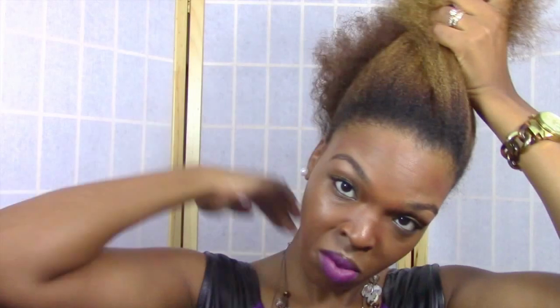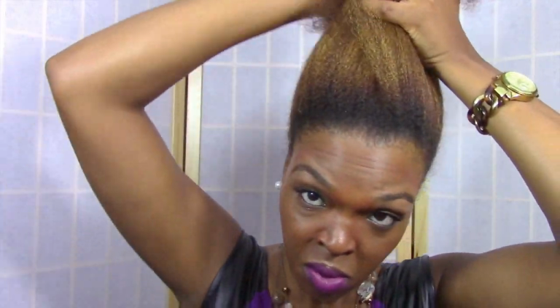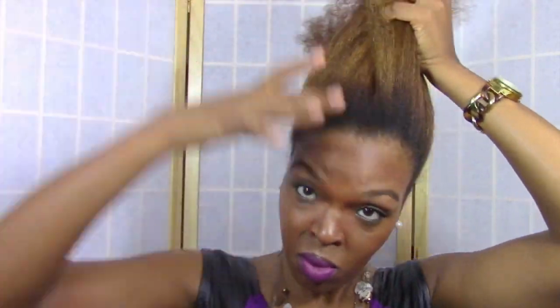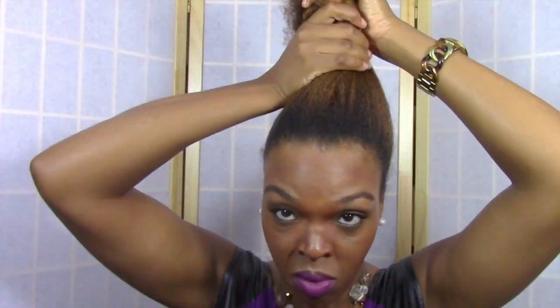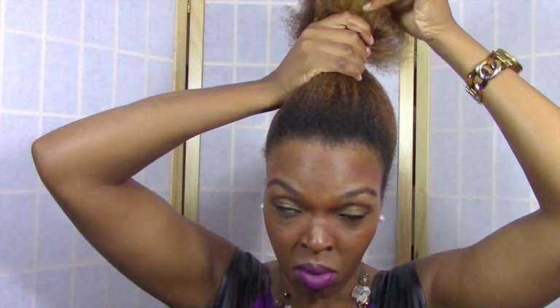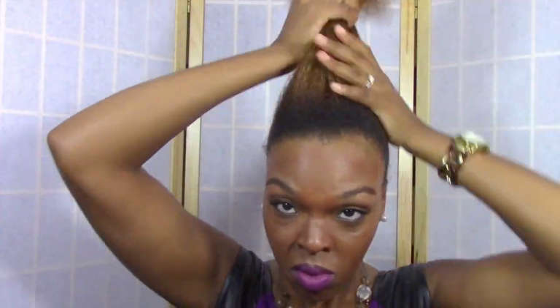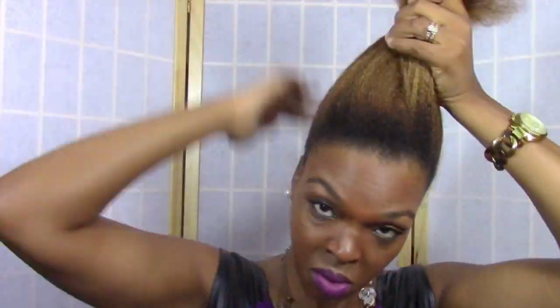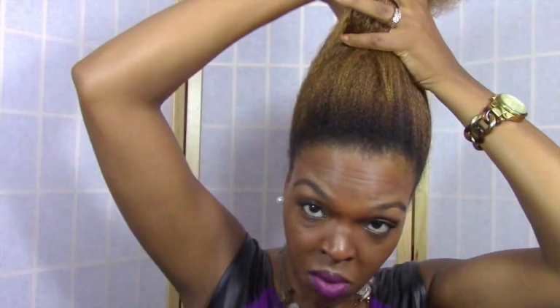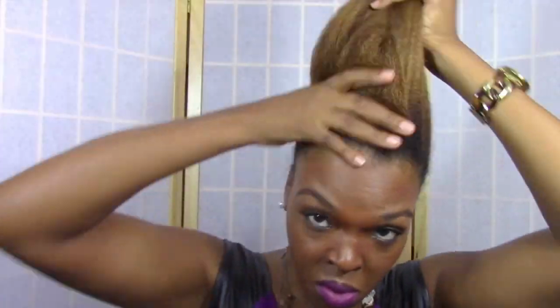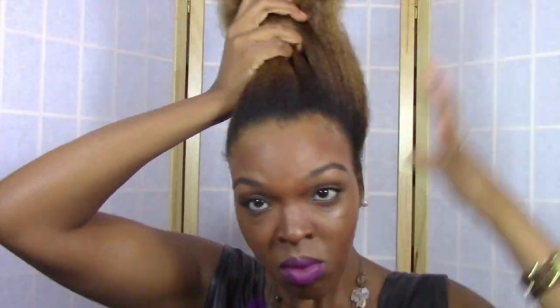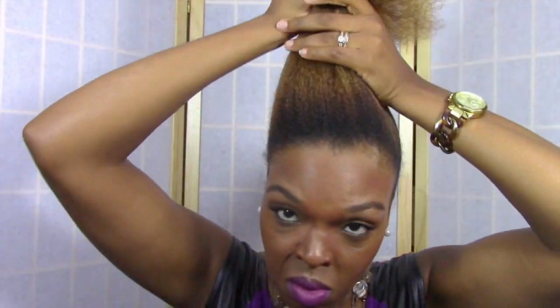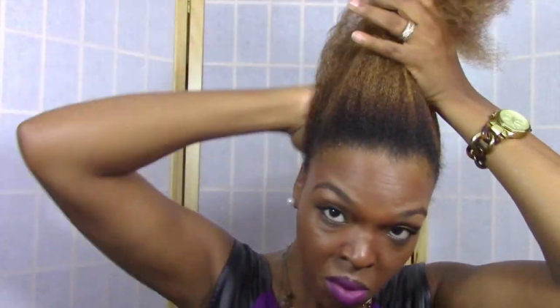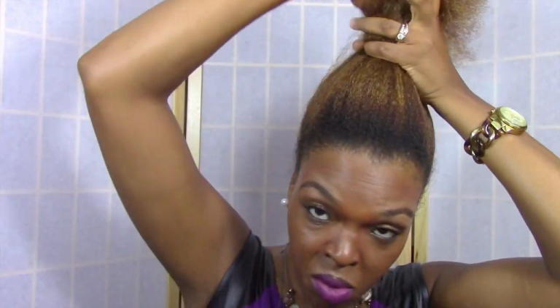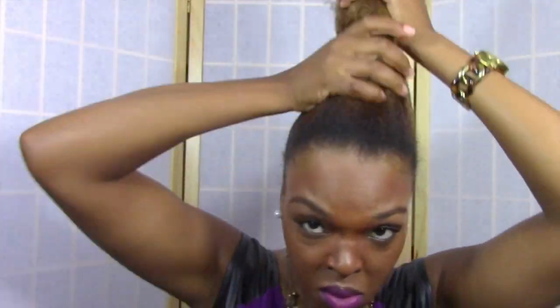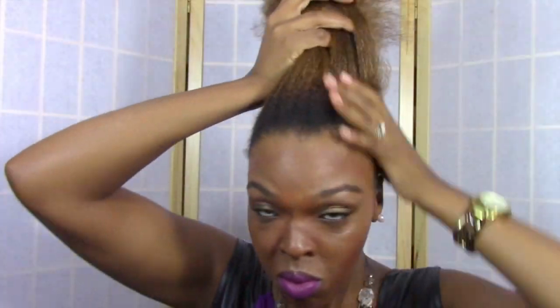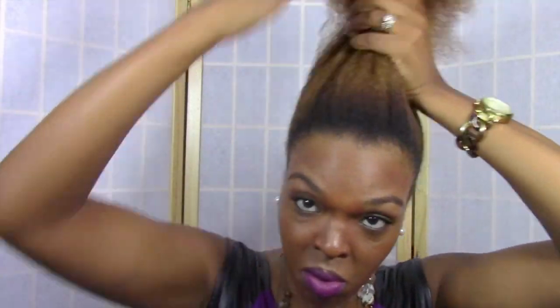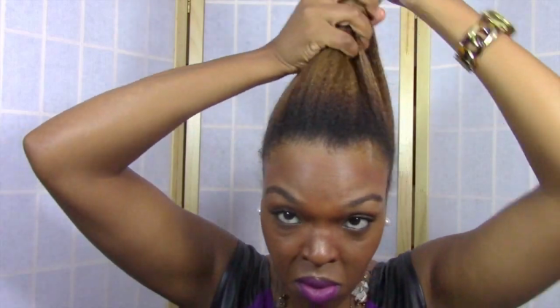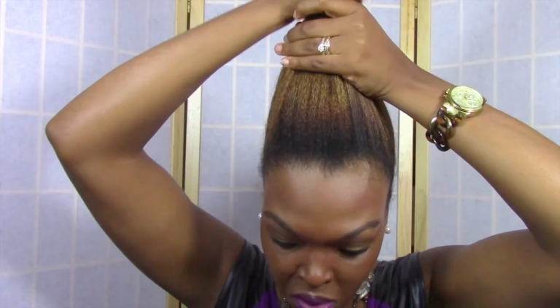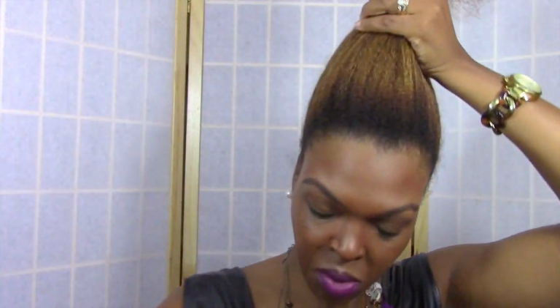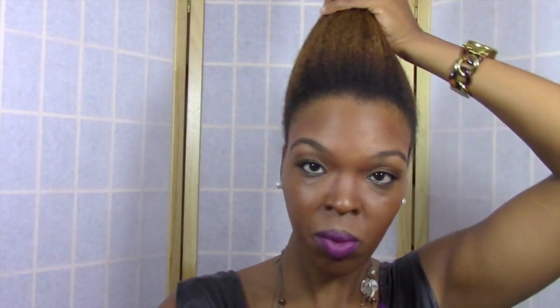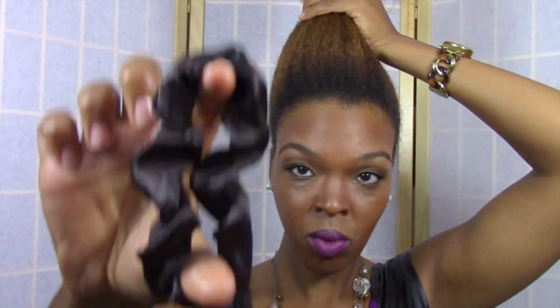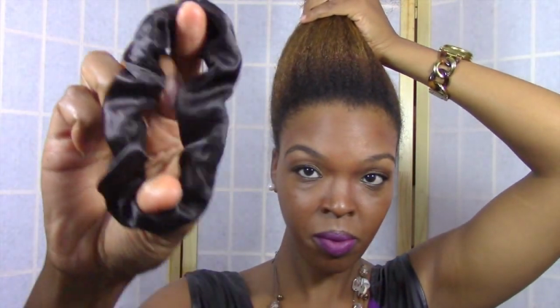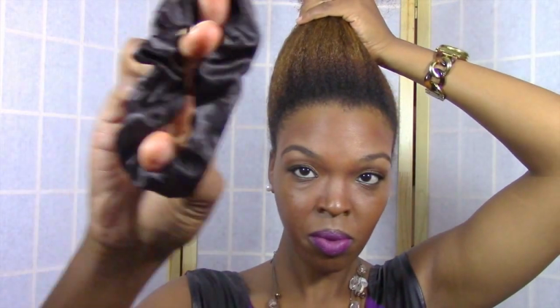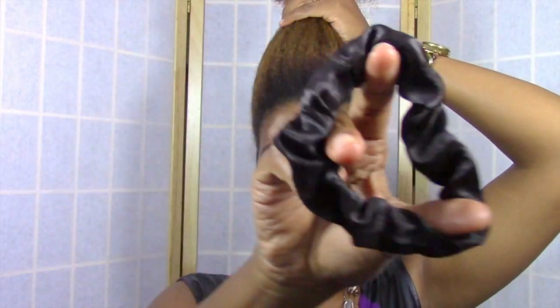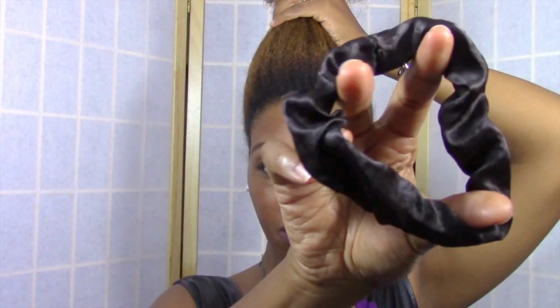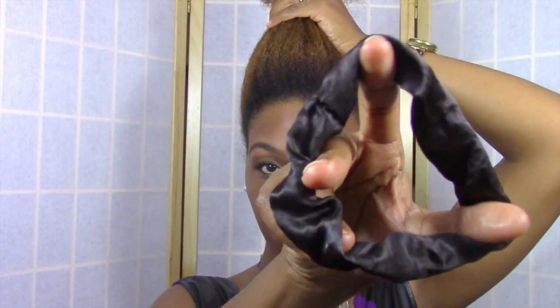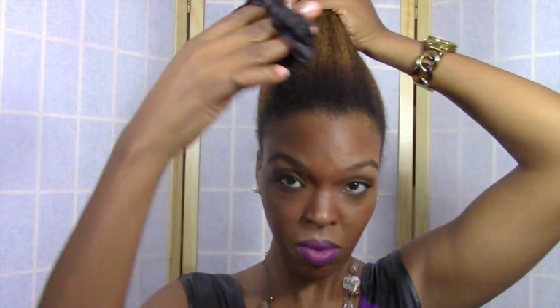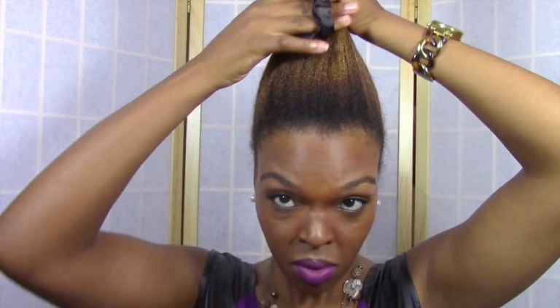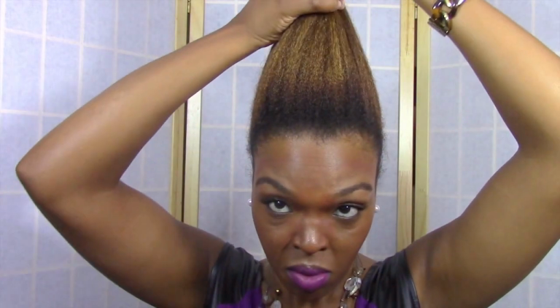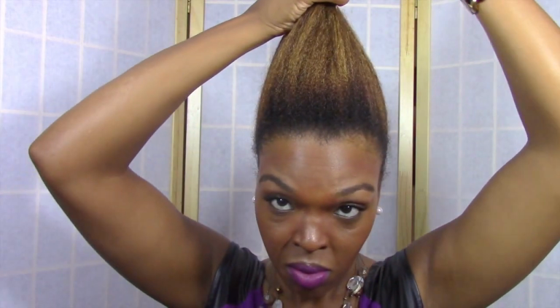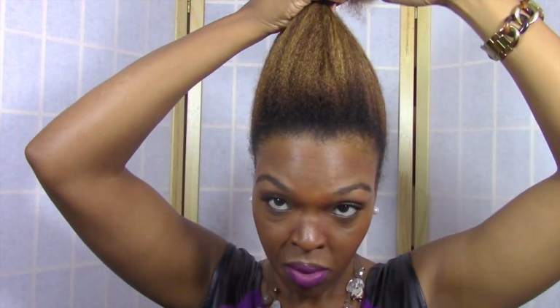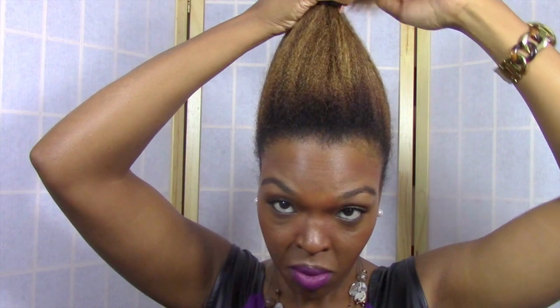So for my buns, I like to gather all my hair on top of my head and use a satin scrunchie to secure it right at the tip so that it's not falling all over the place while I'm trying to secure a ponytail.